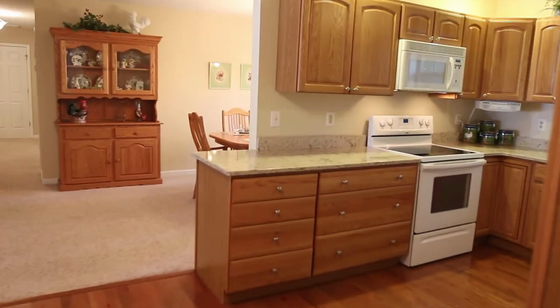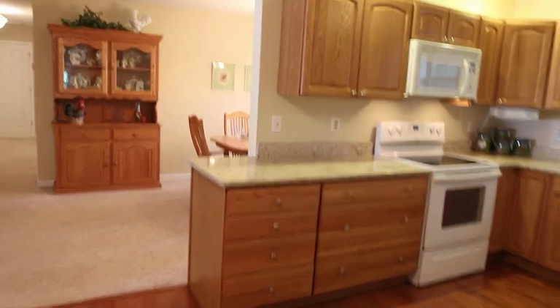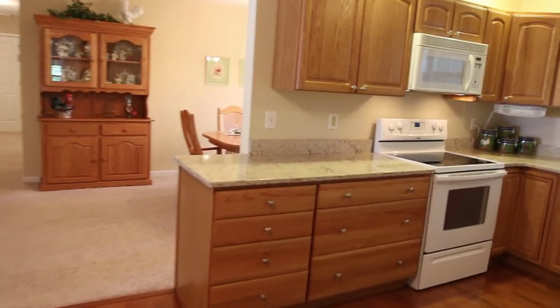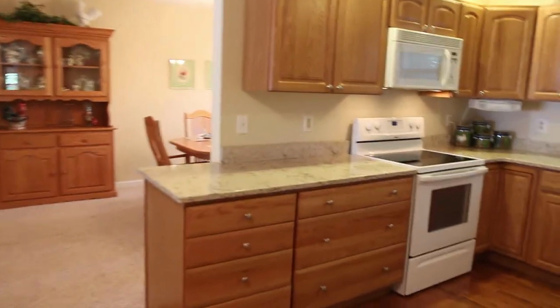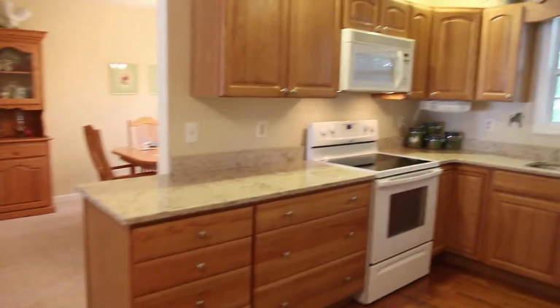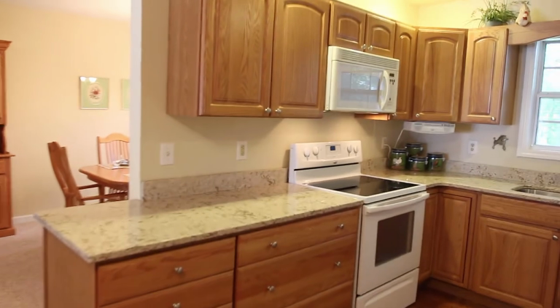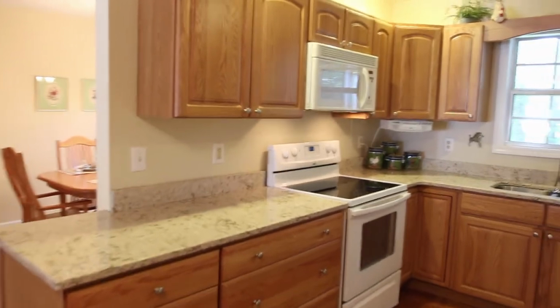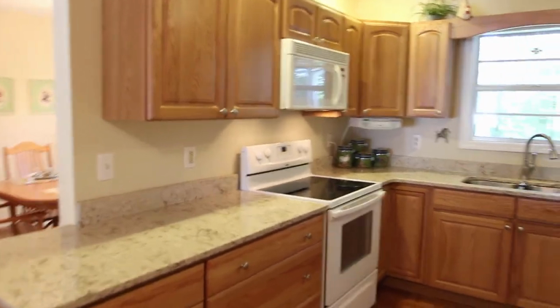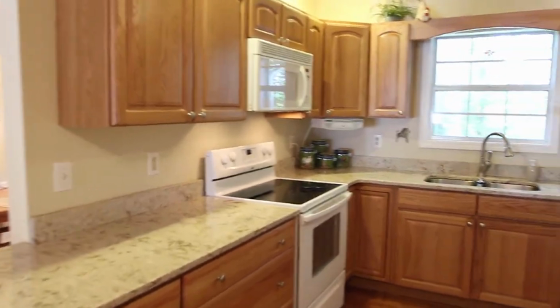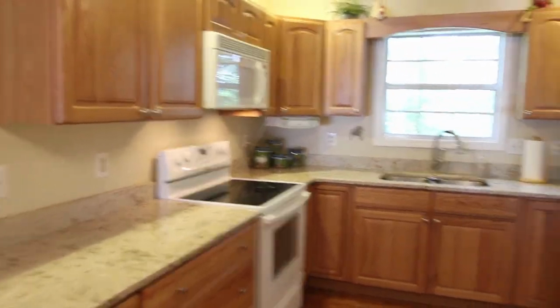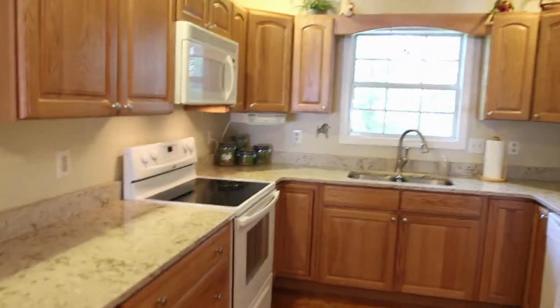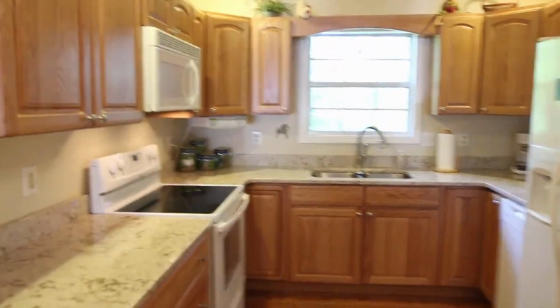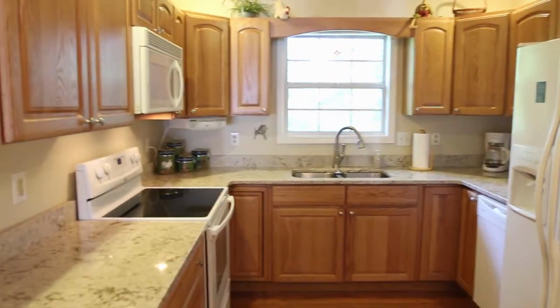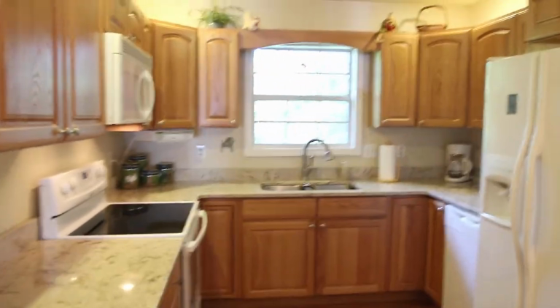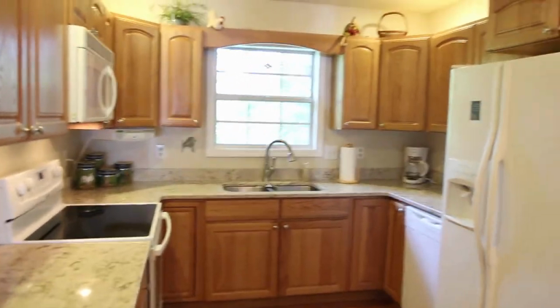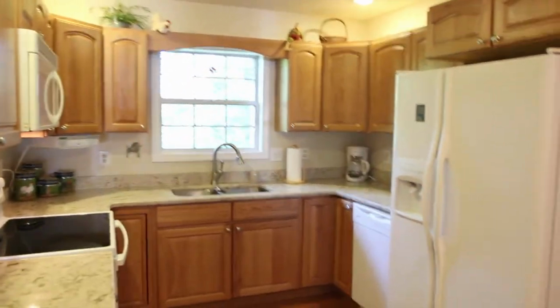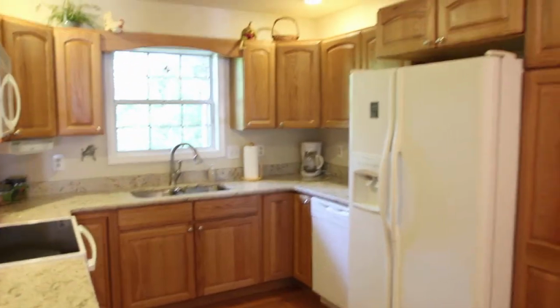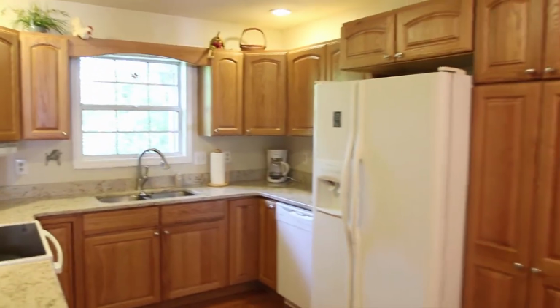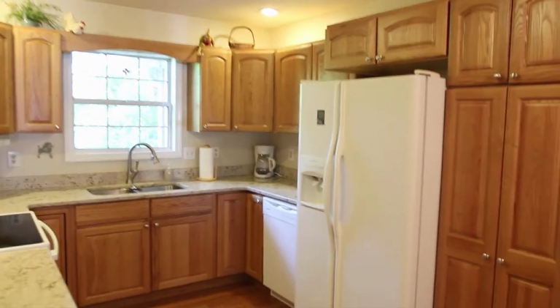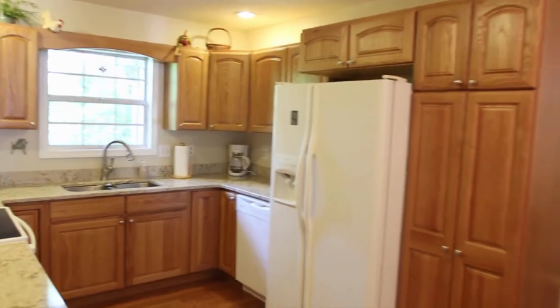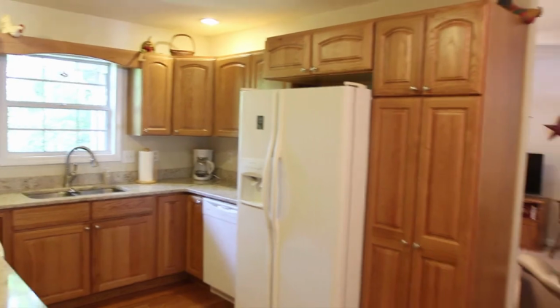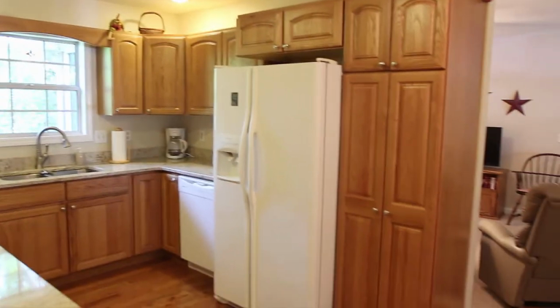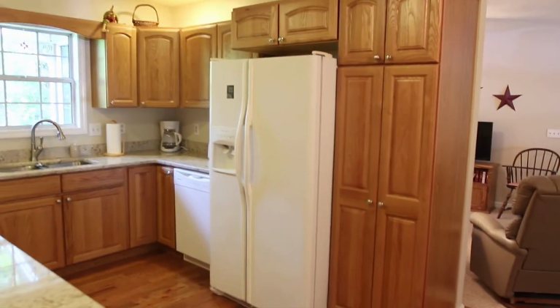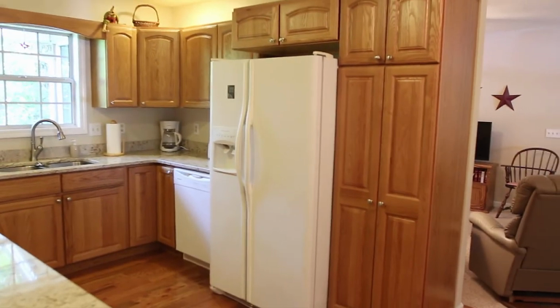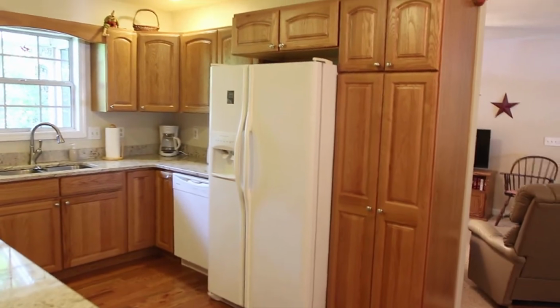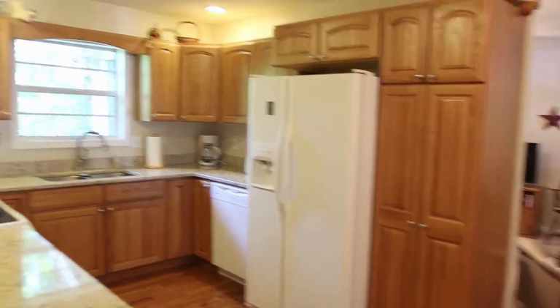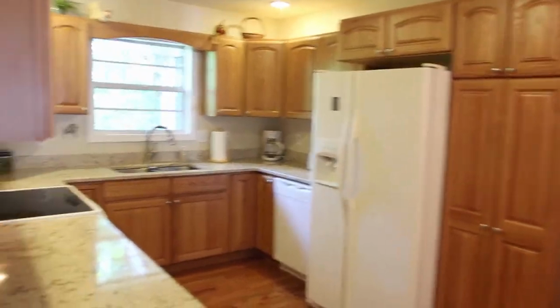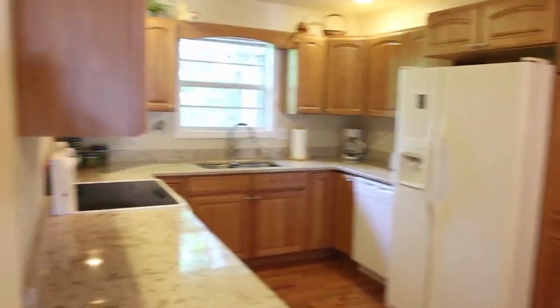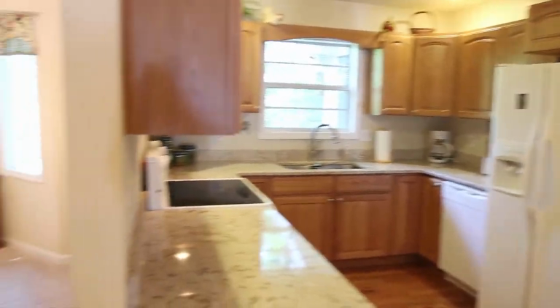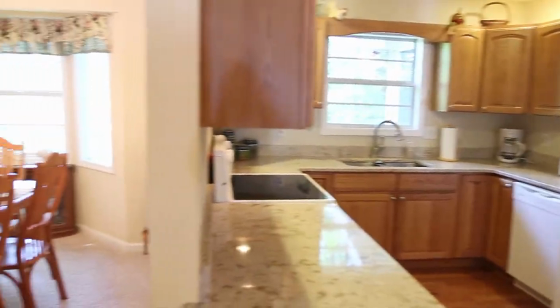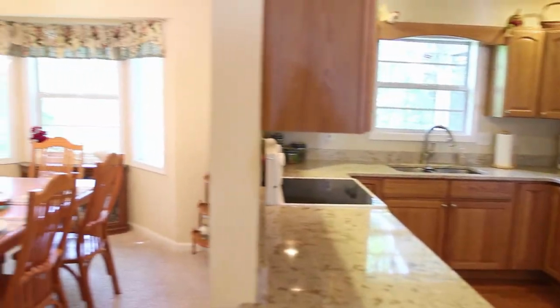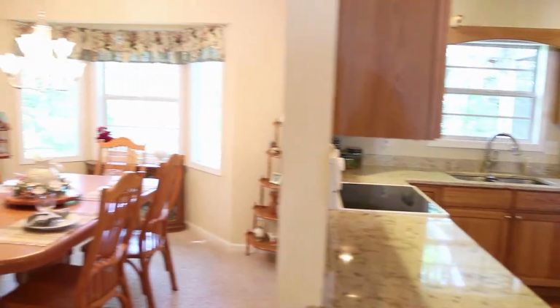The kitchen is really awesome — you've got granite countertops. This home has central heat and air and a relatively brand new roof. And look at that pantry! As I swing over to the left, this hallway down here leads to the bedrooms.